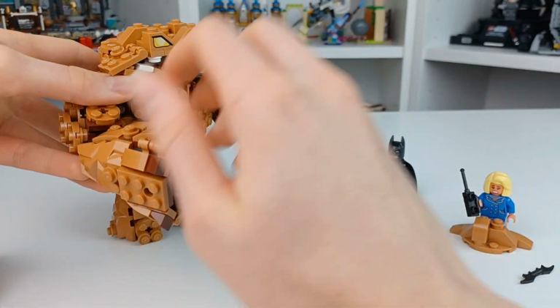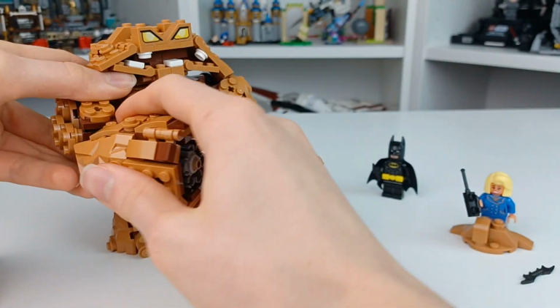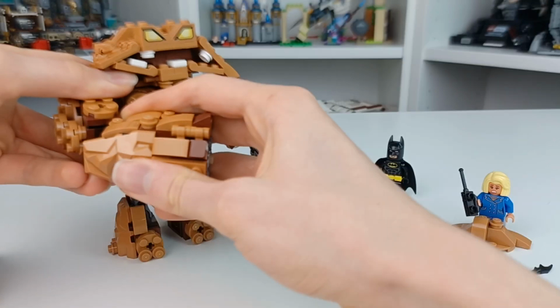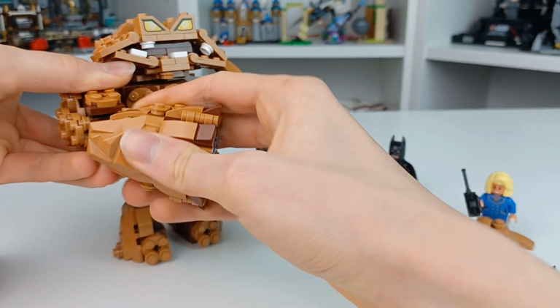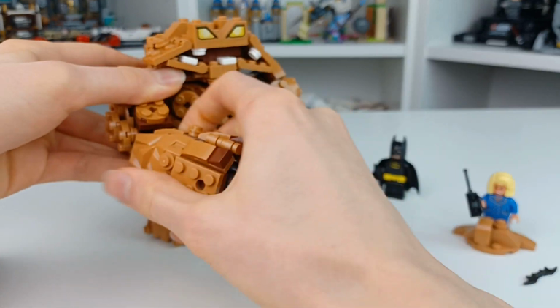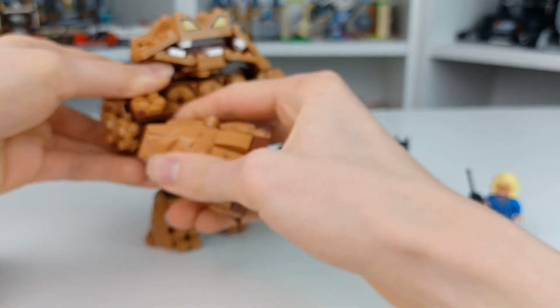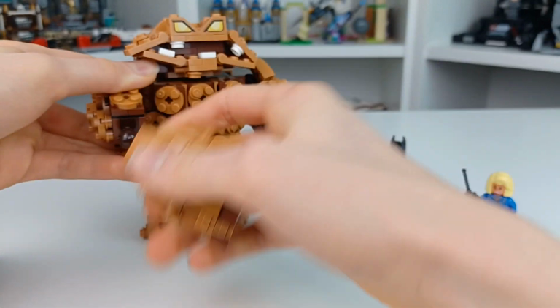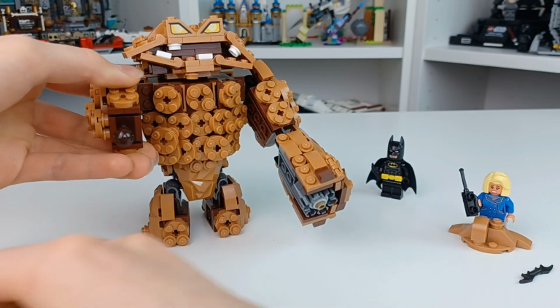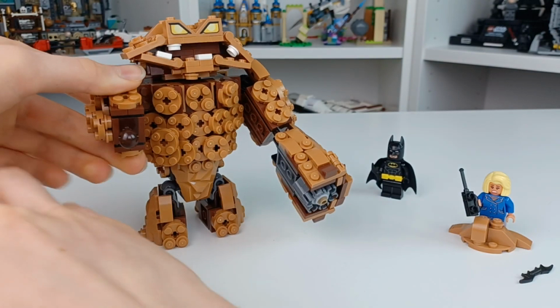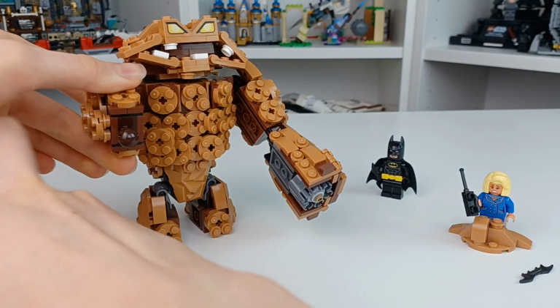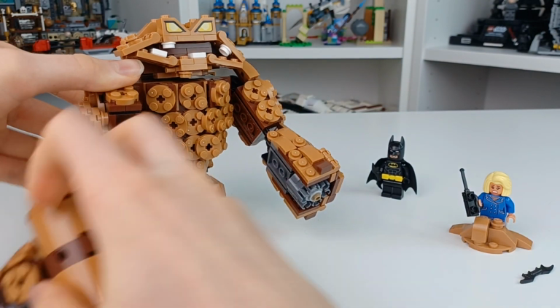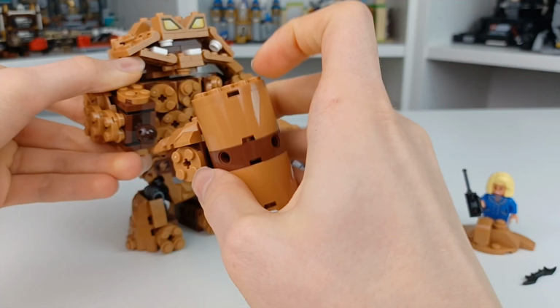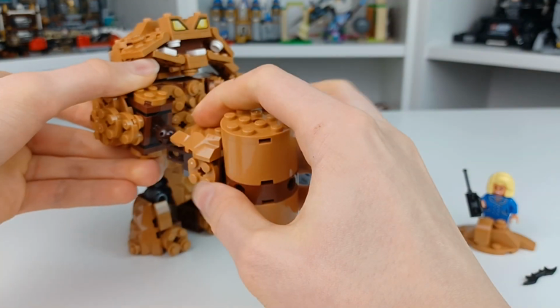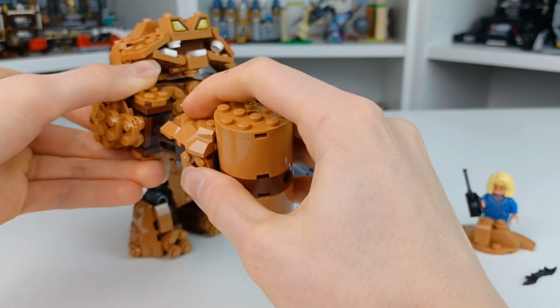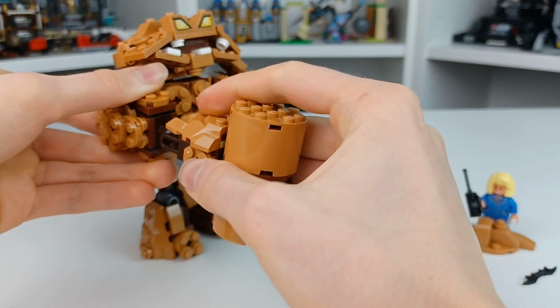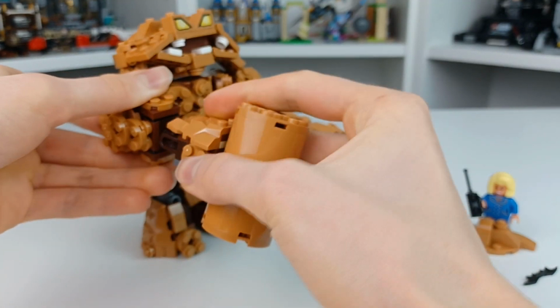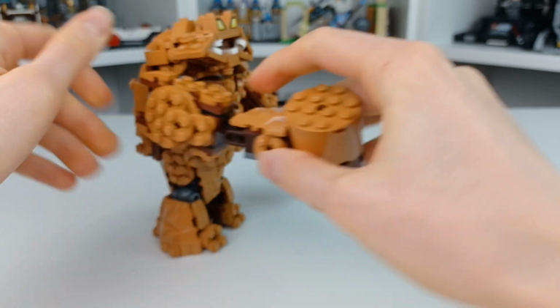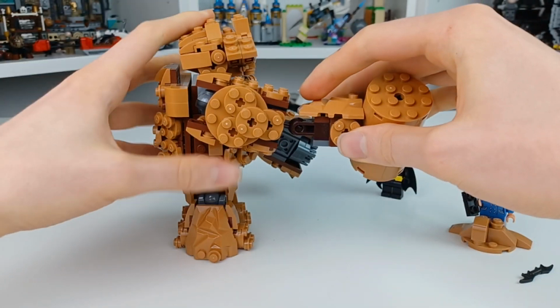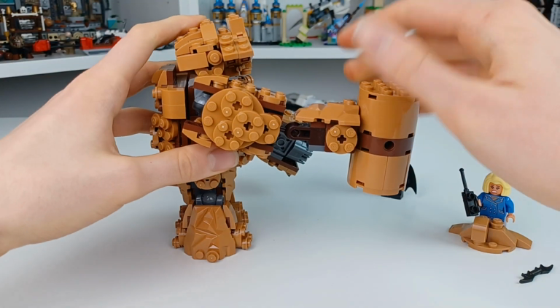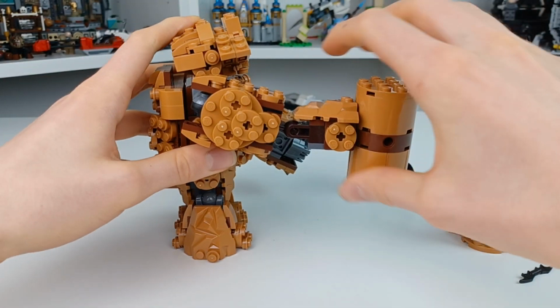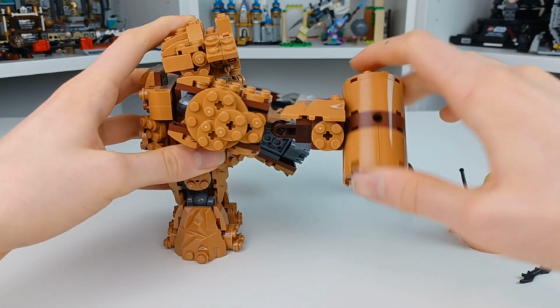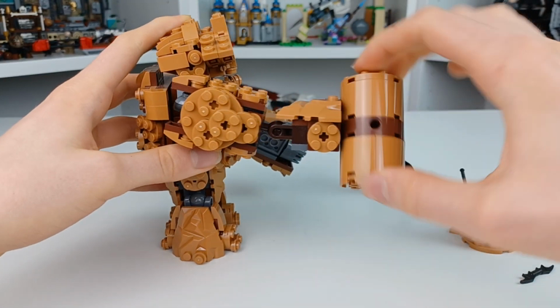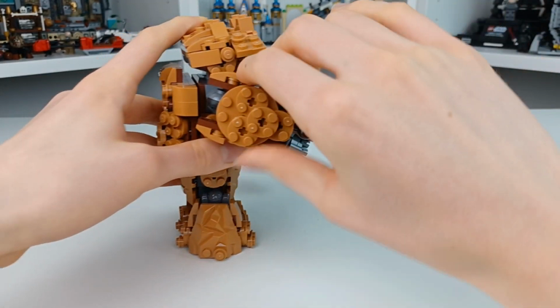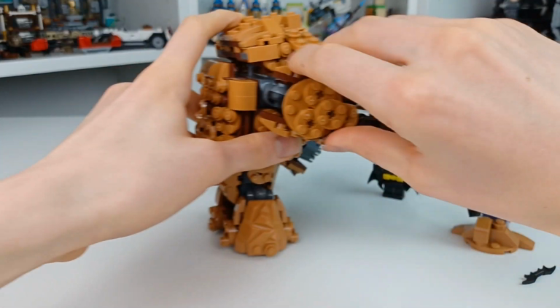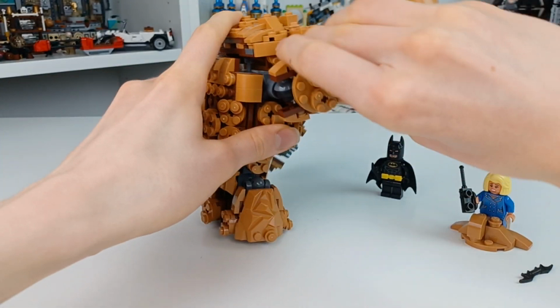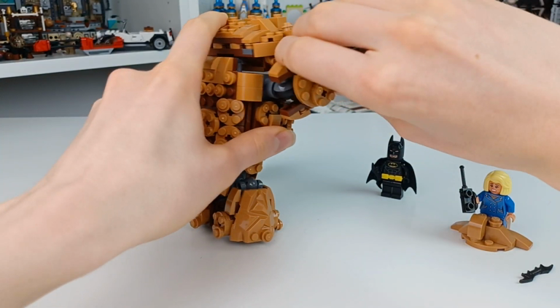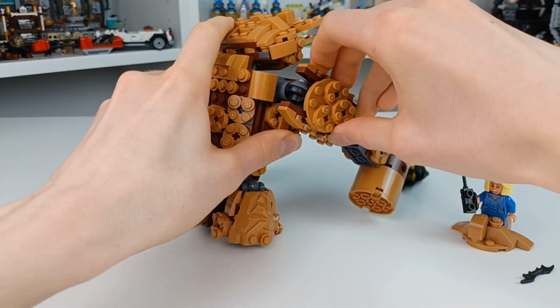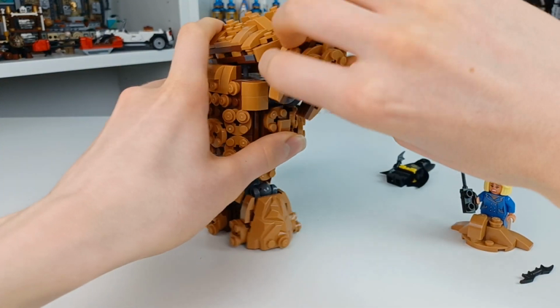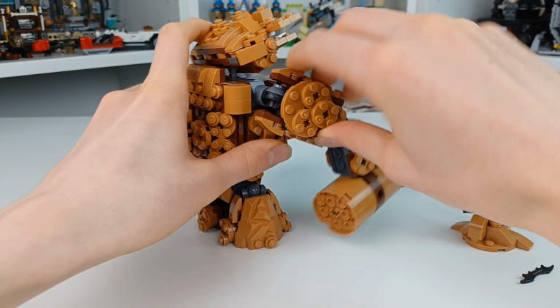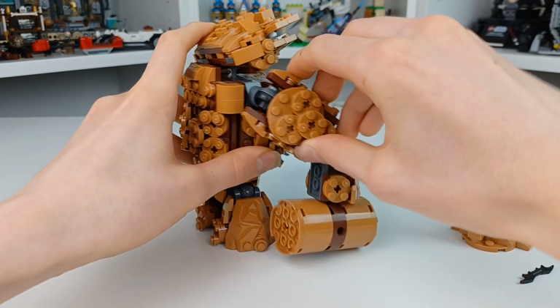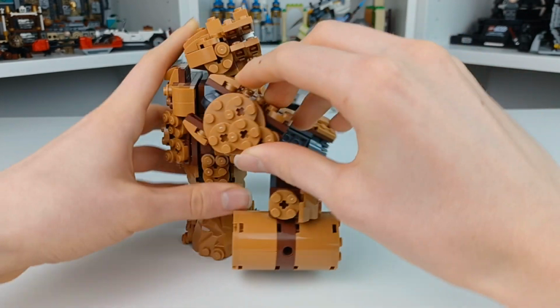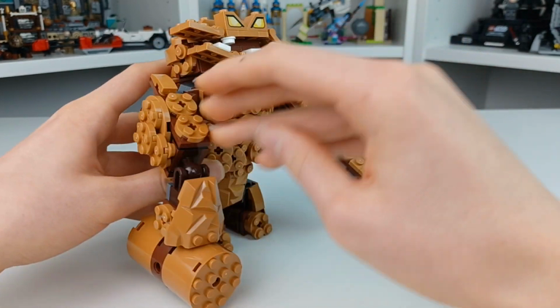Let's take this arm off now and equip the hammer — we'll take a better look at it in a second. The hammer can move side to side and you could successfully hit Batman with it.